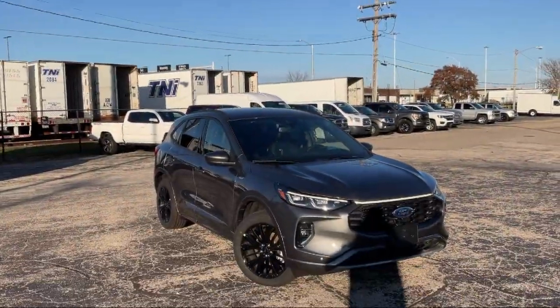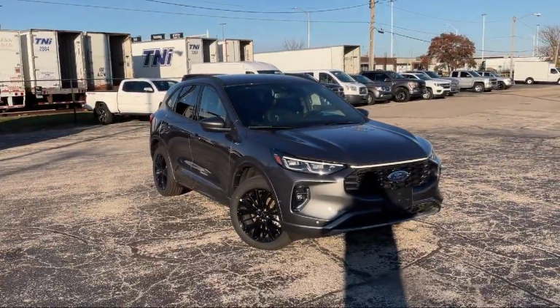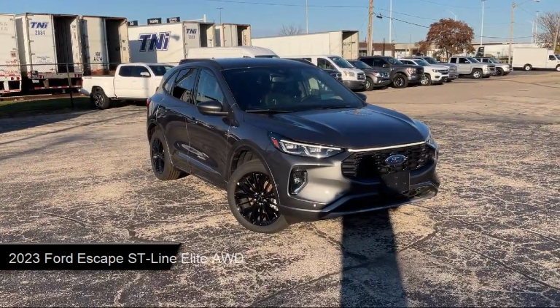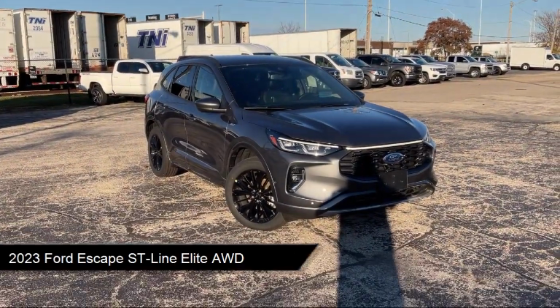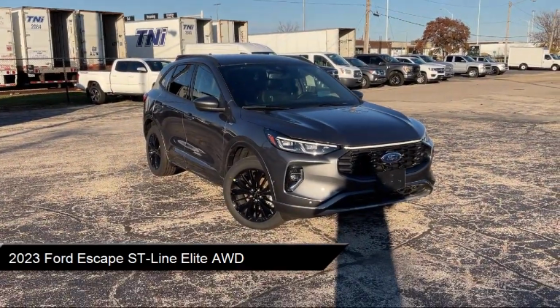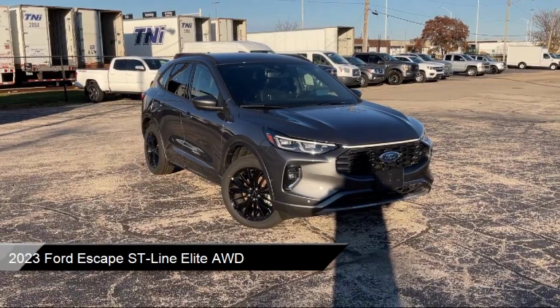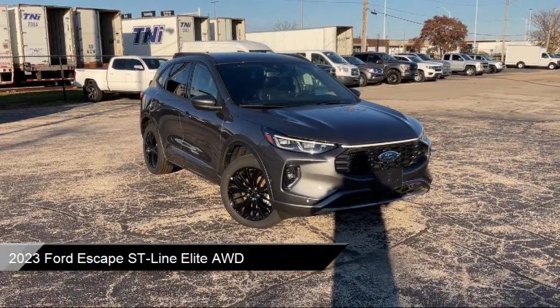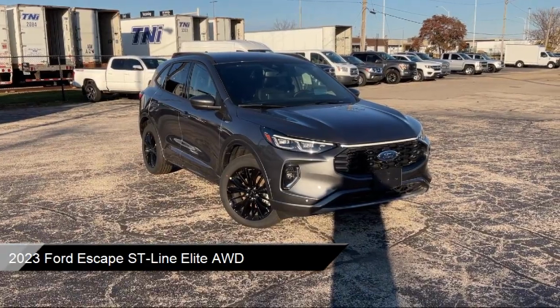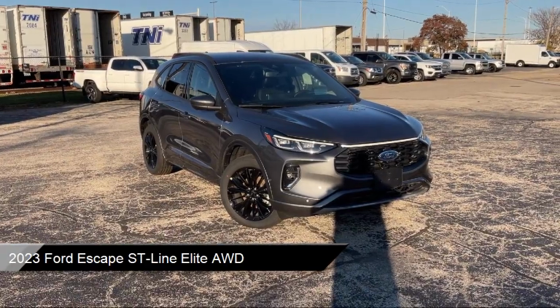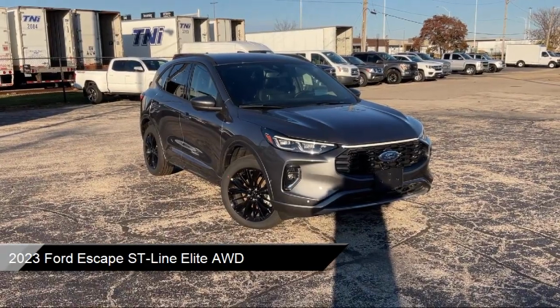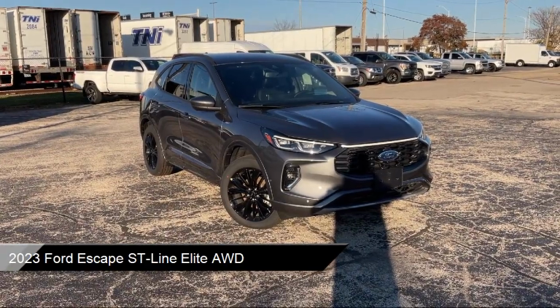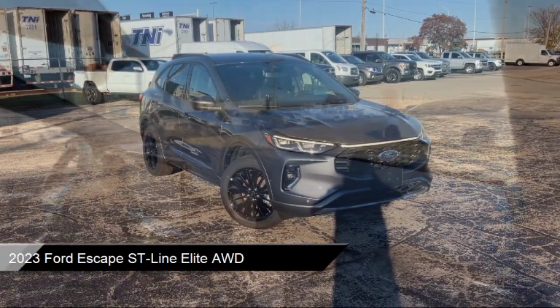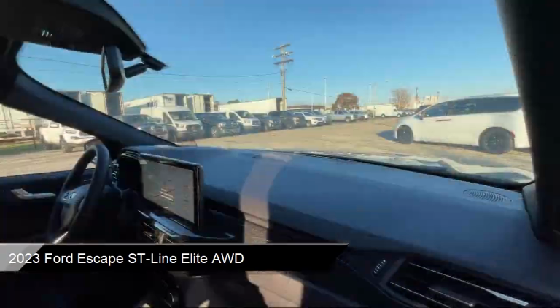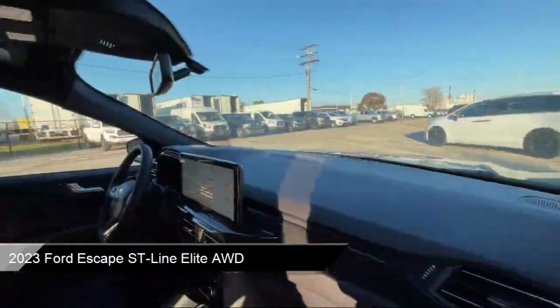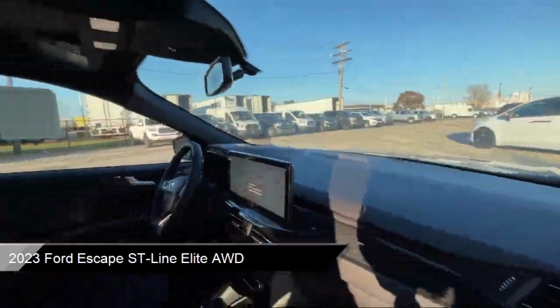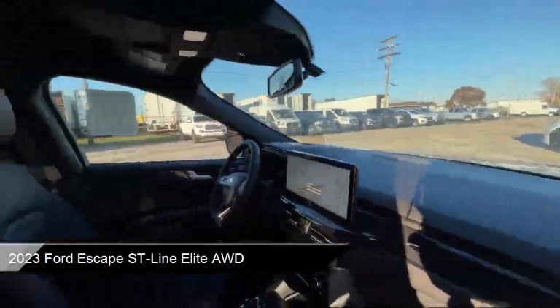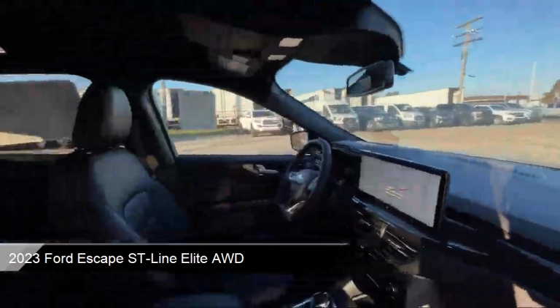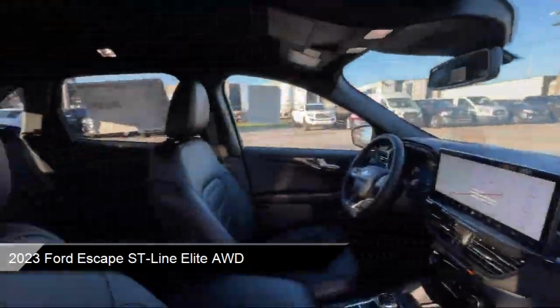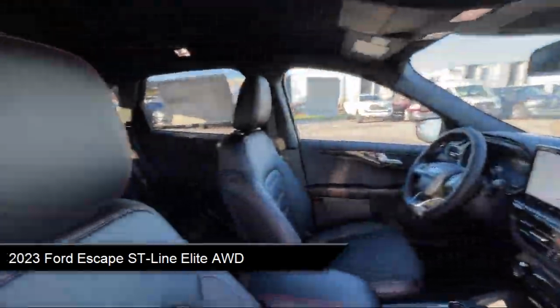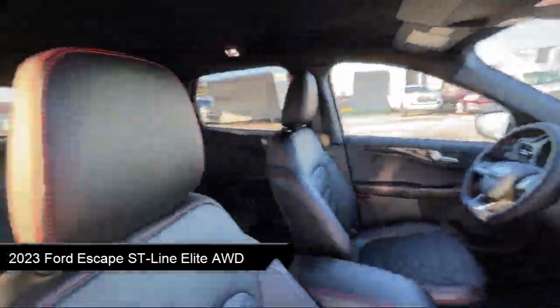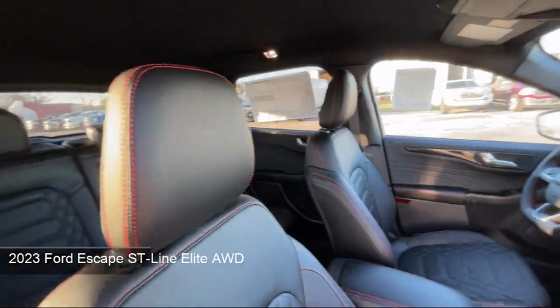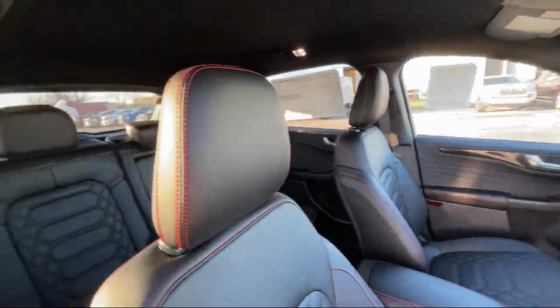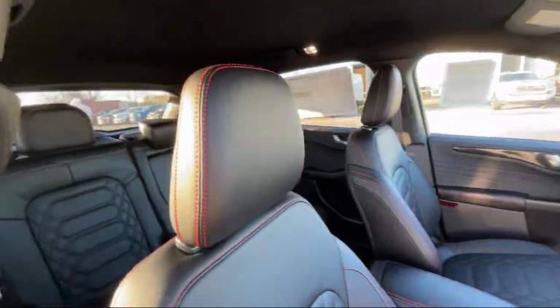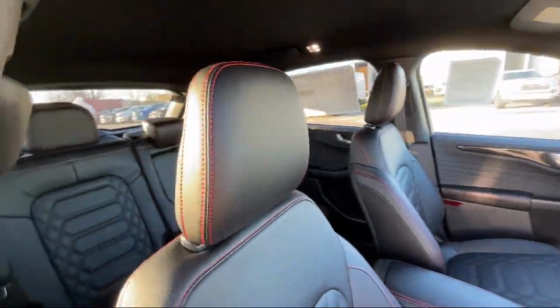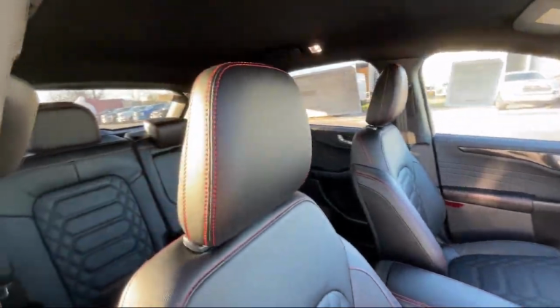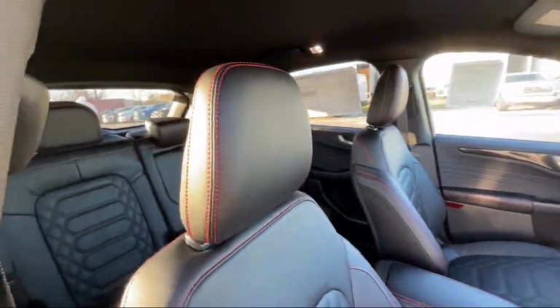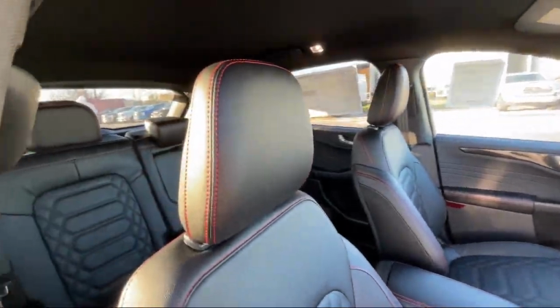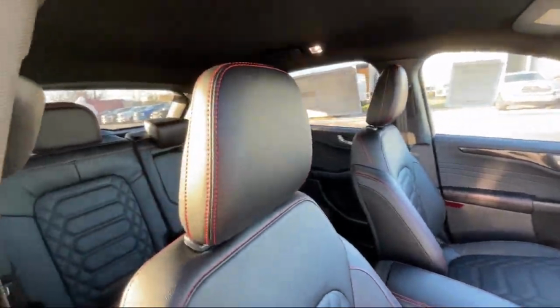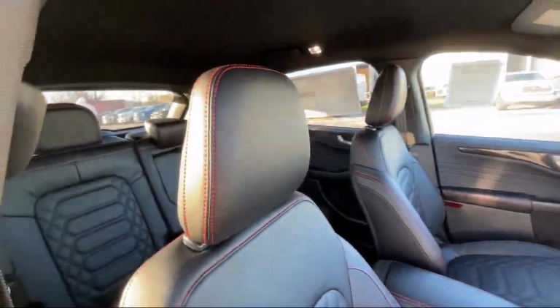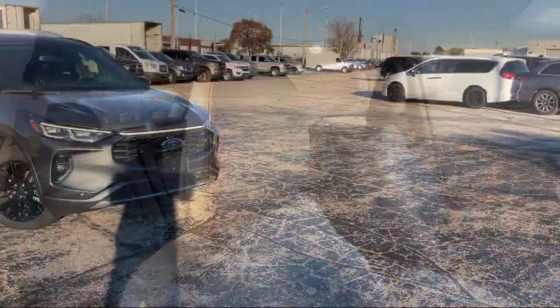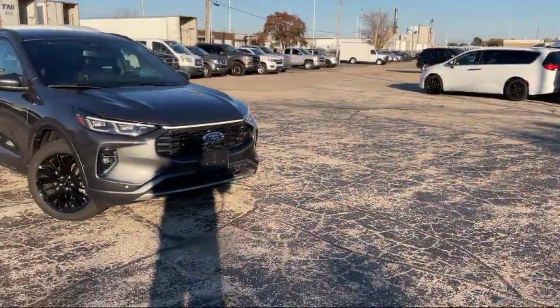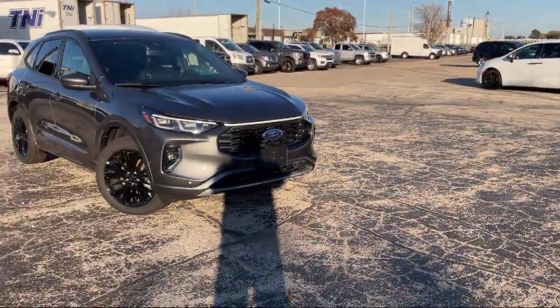It comes equipped with smart device integration, navigation, universal garage door opener, climate control, auto dimming rear view mirror, and MP3 player.